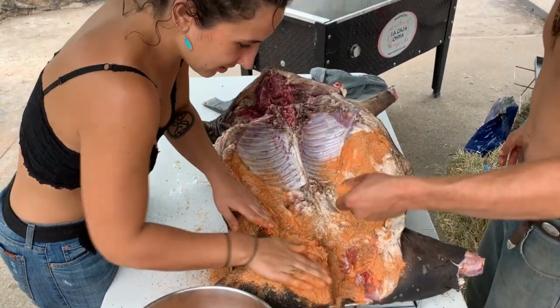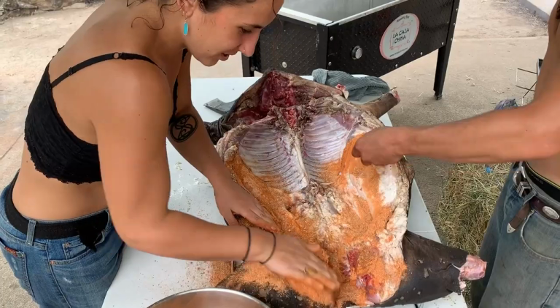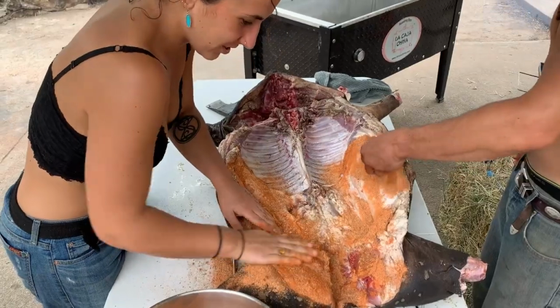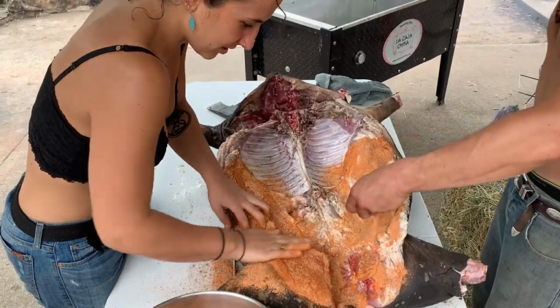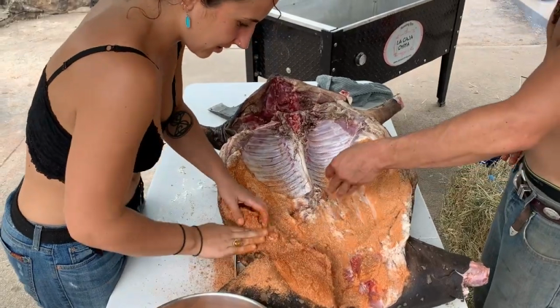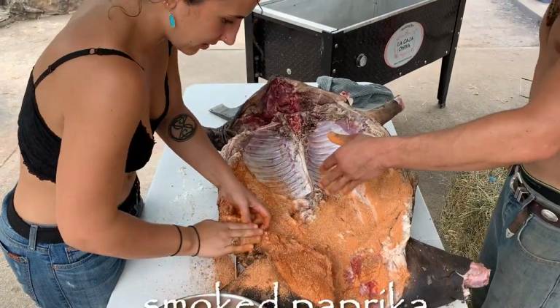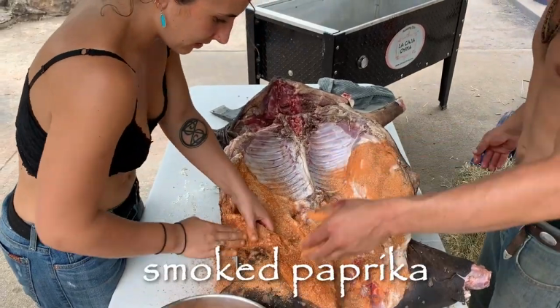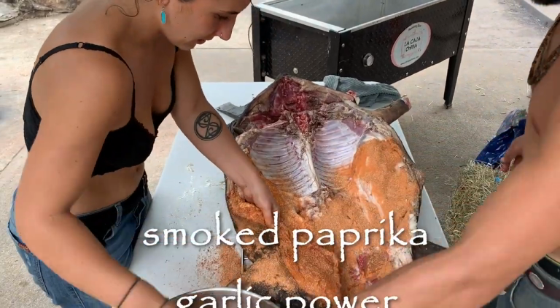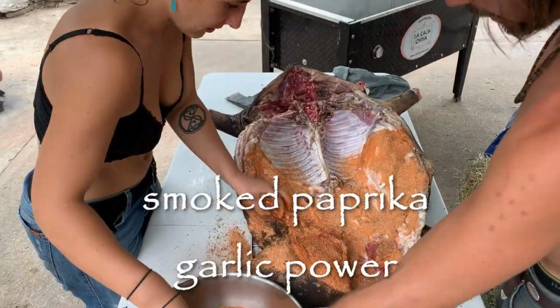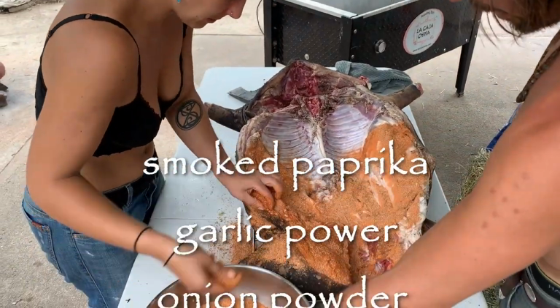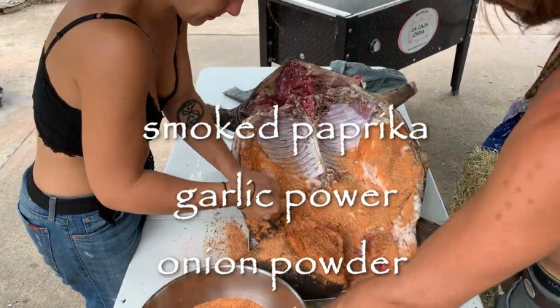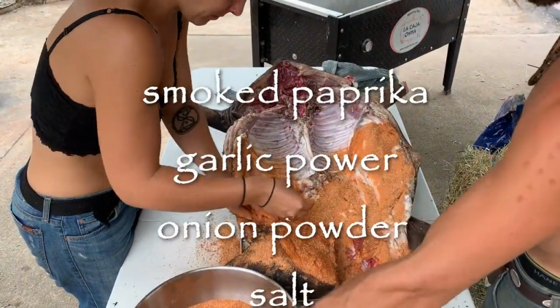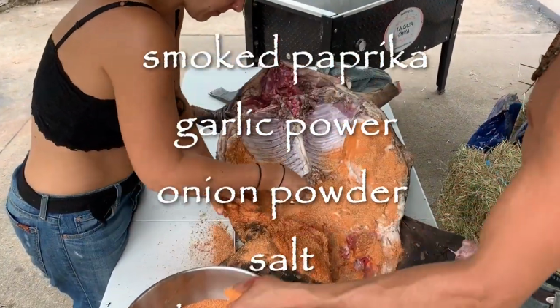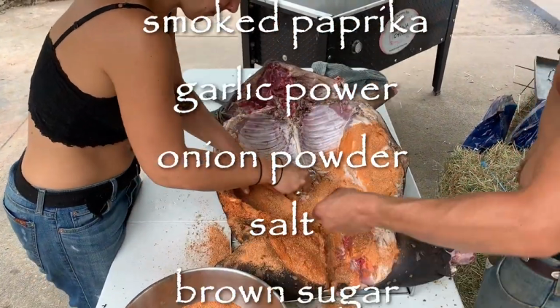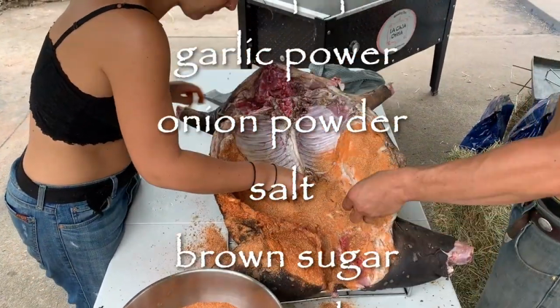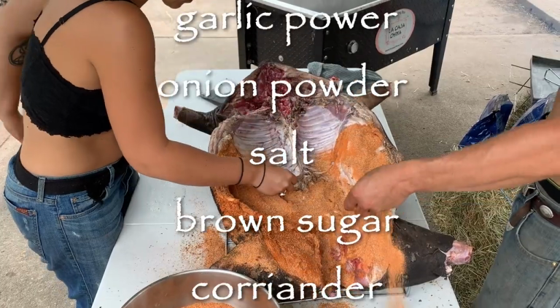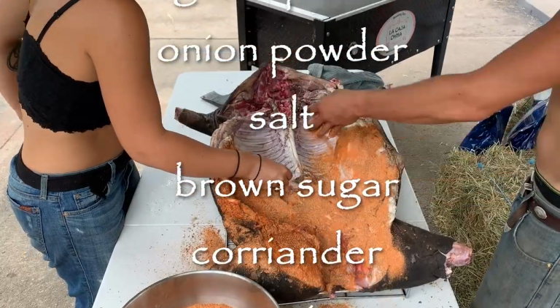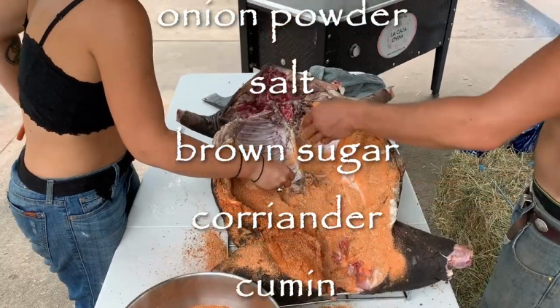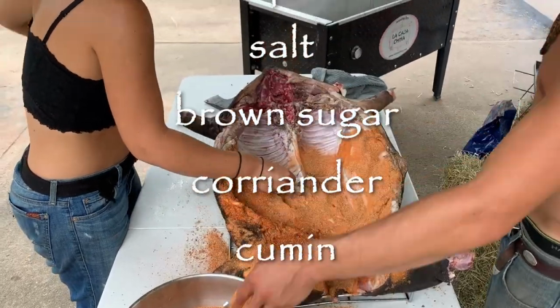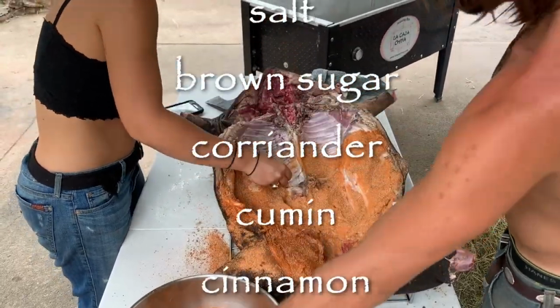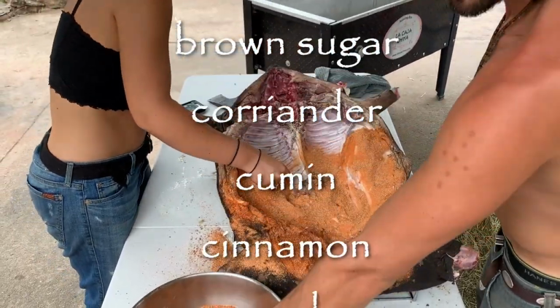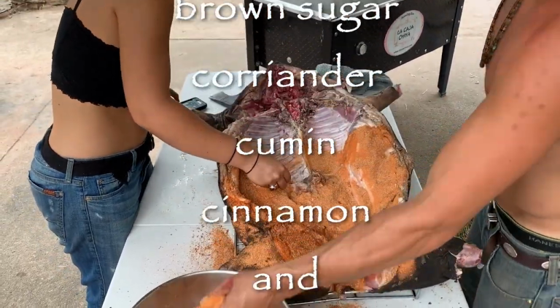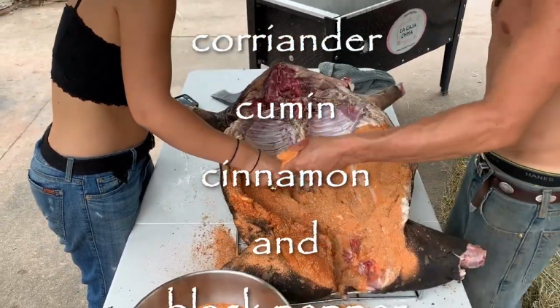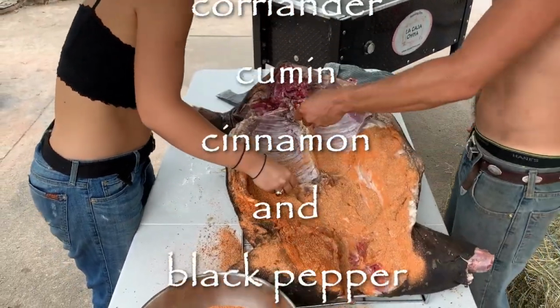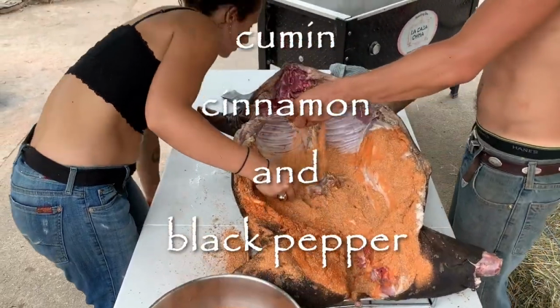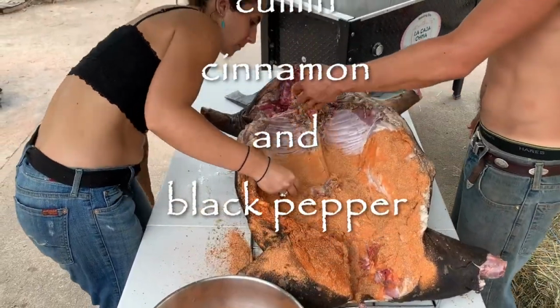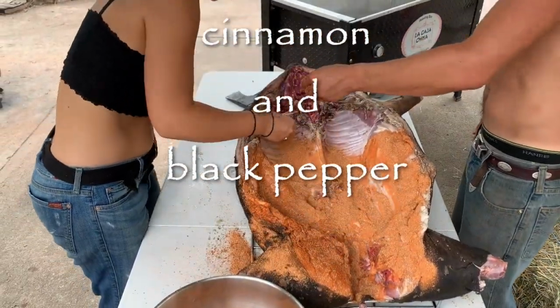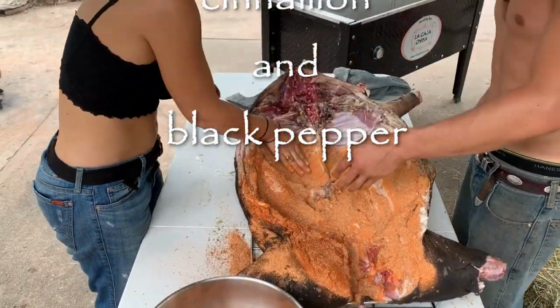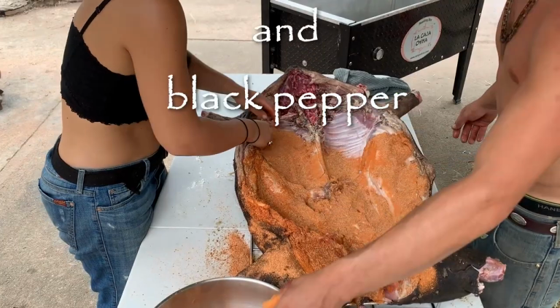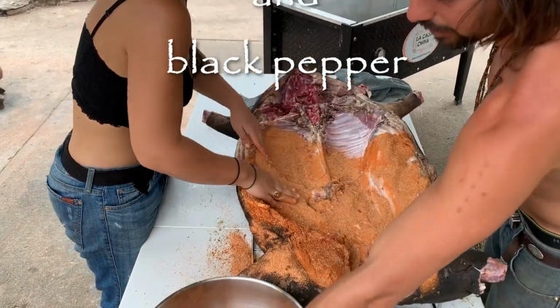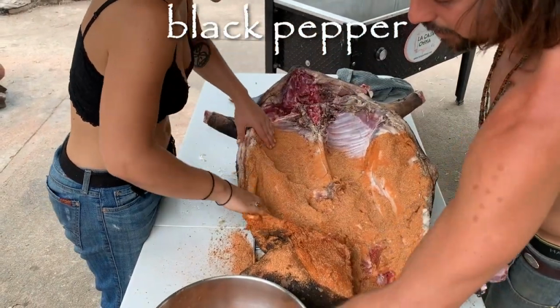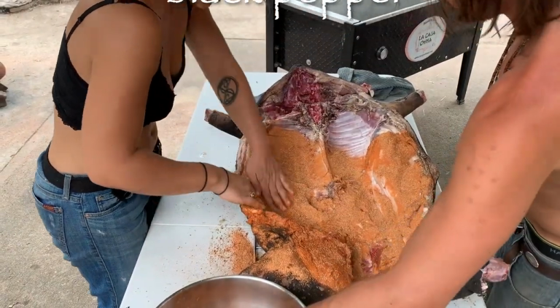The rub was smoked paprika, garlic powder, onion powder, salt, brown sugar, coriander, cumin, a little bit of cinnamon, and regular pepper.